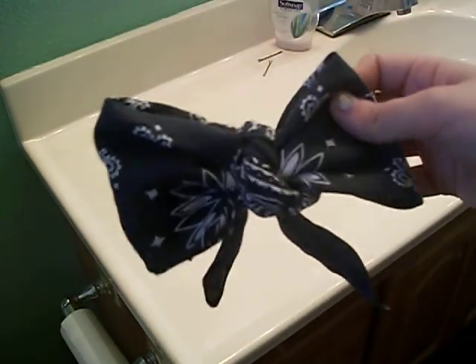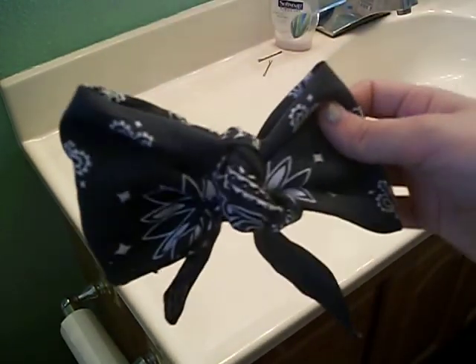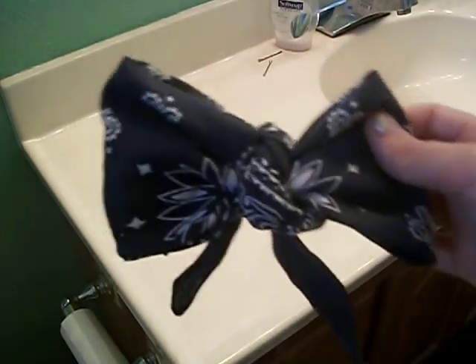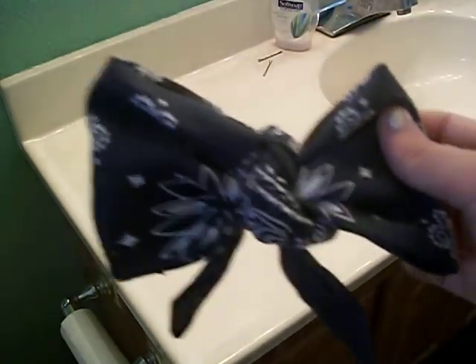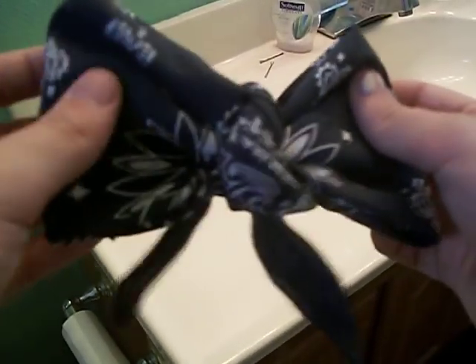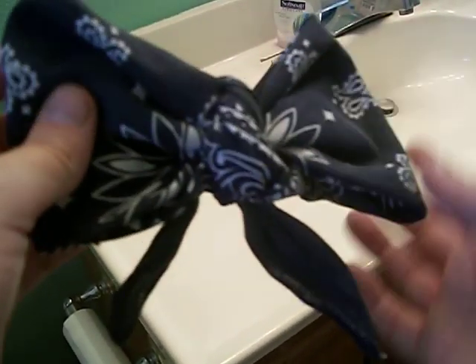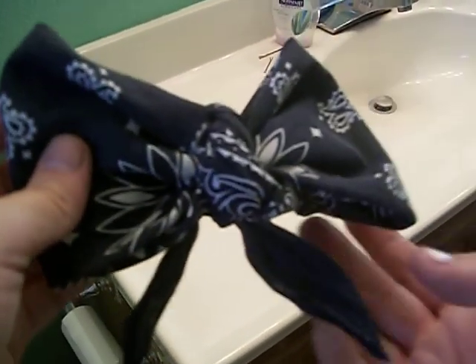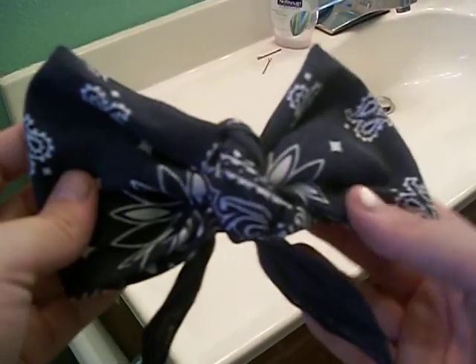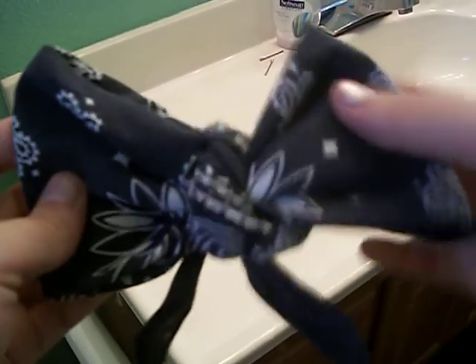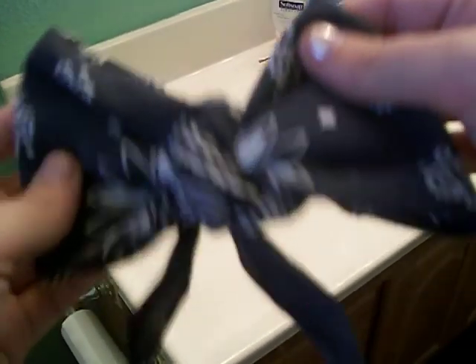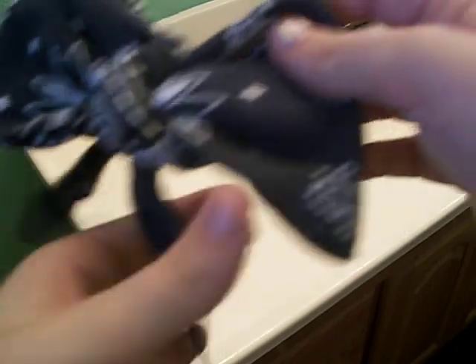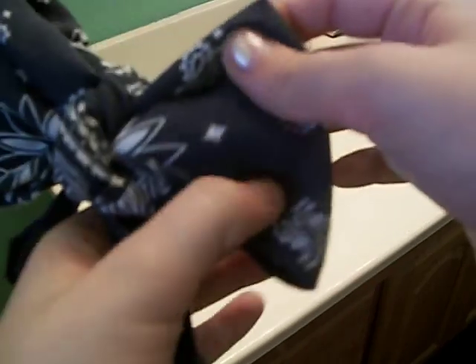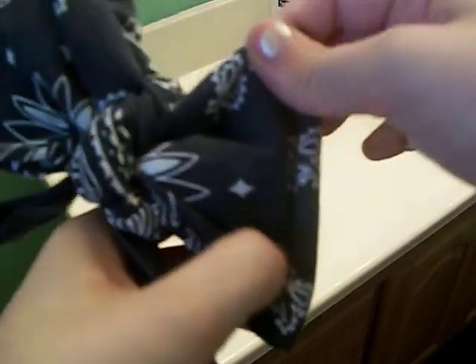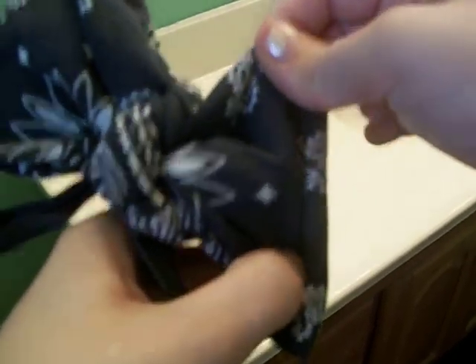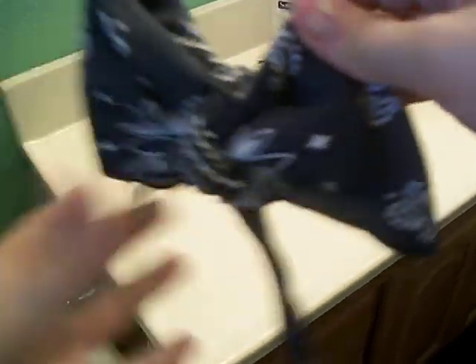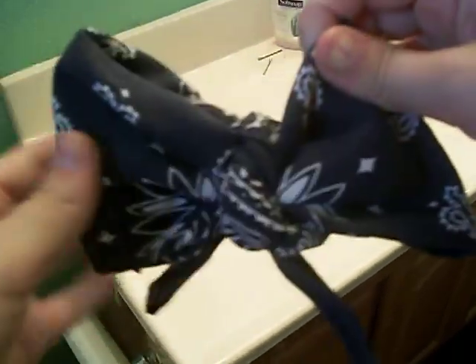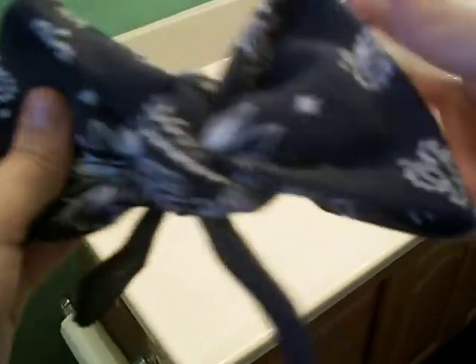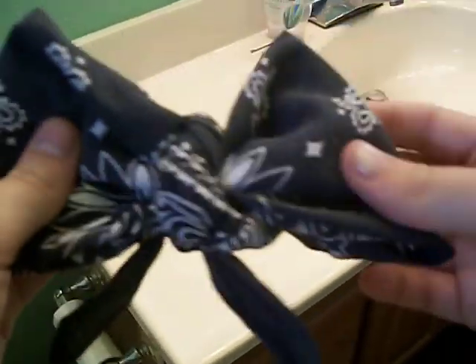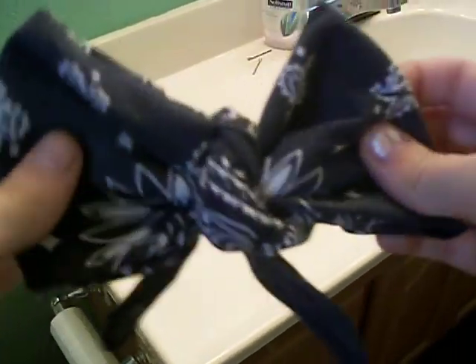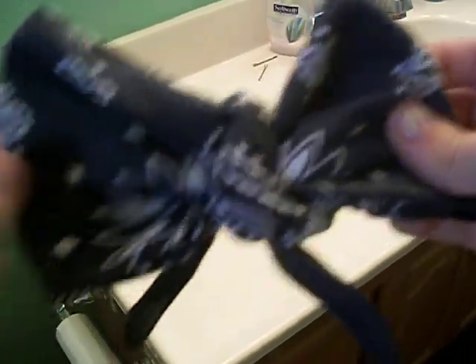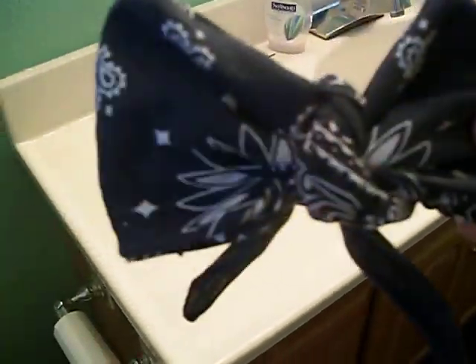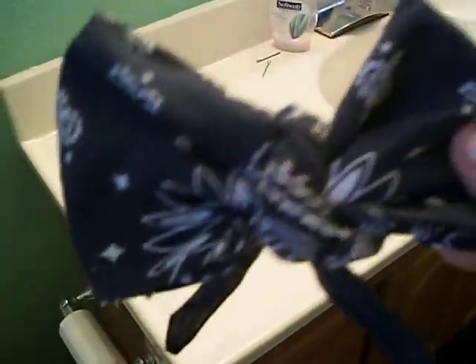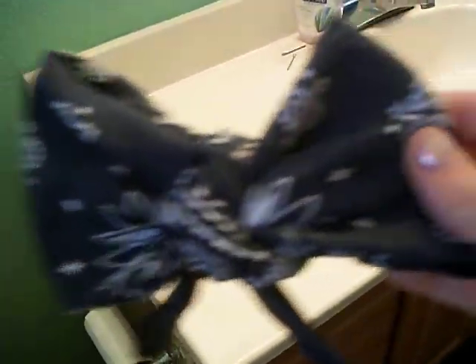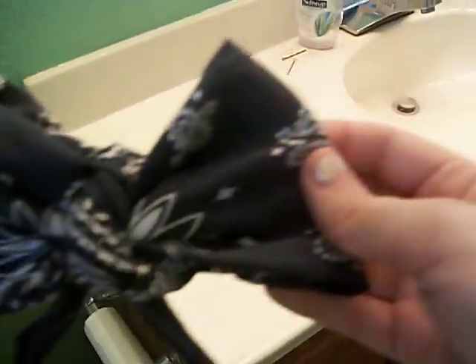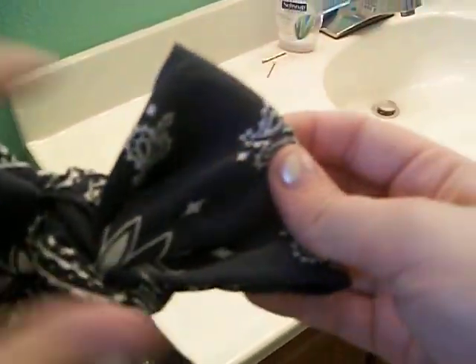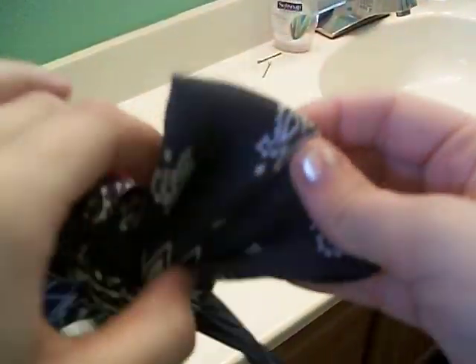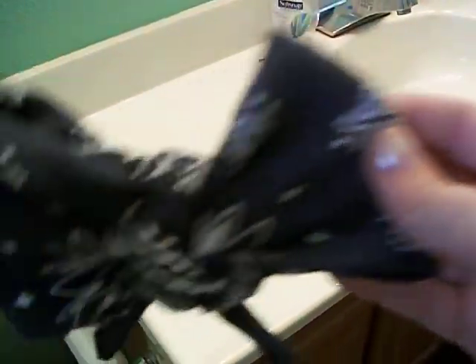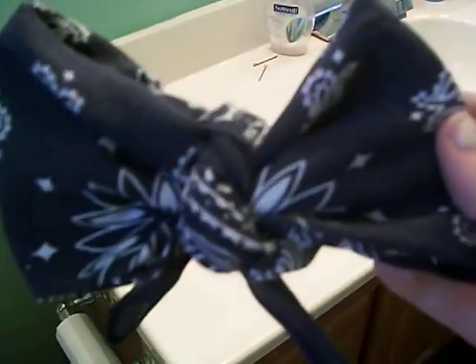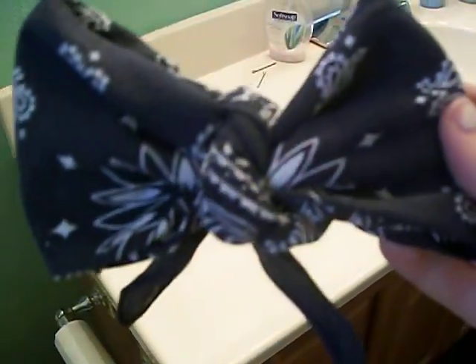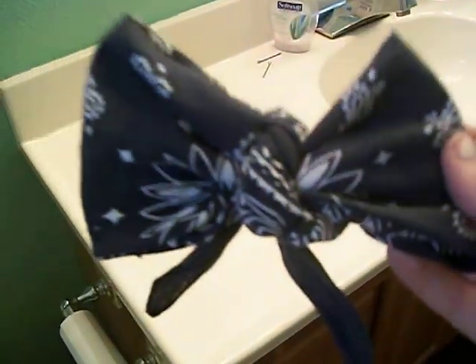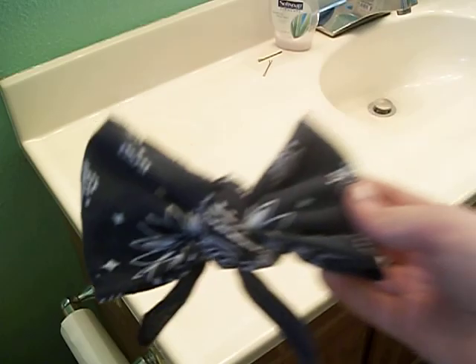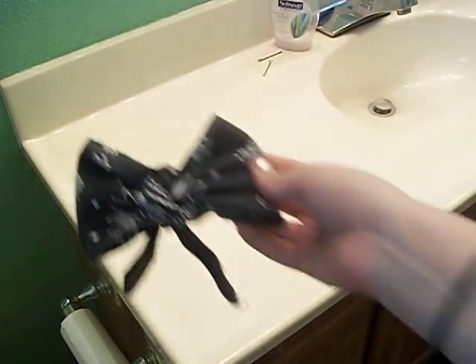This is more my size. I like smaller bows over bigger ones. It's pretty cute, I like it. I hope this helps you guys. Thank you for watching. Bye!